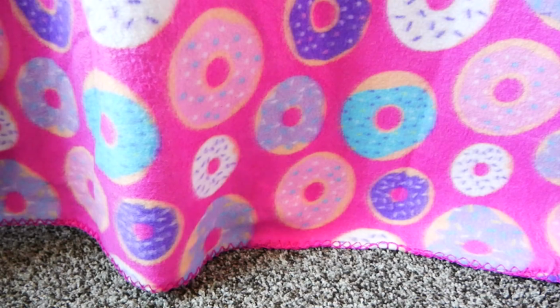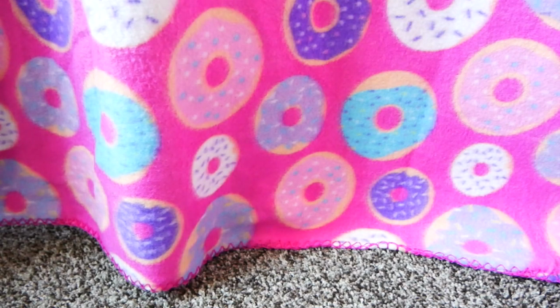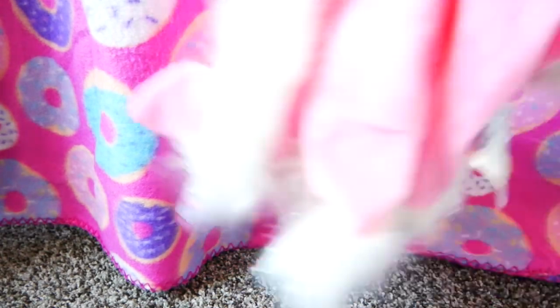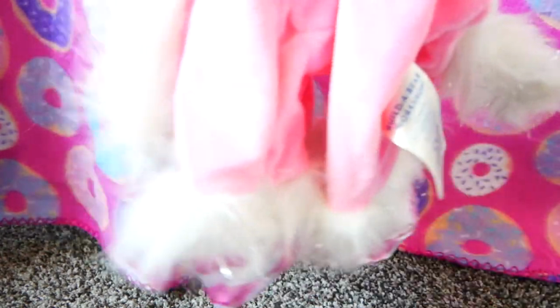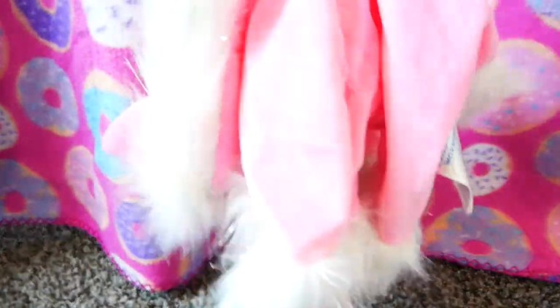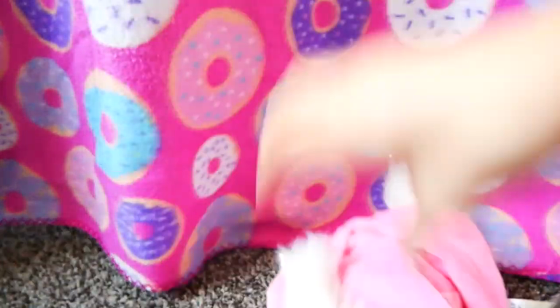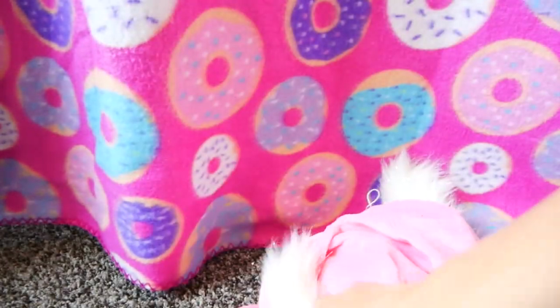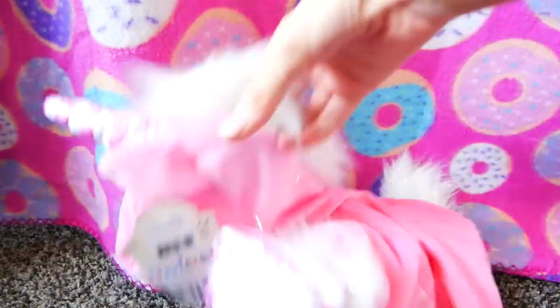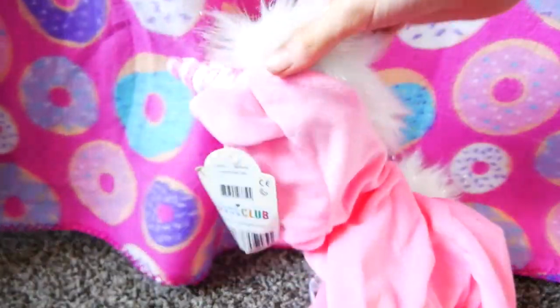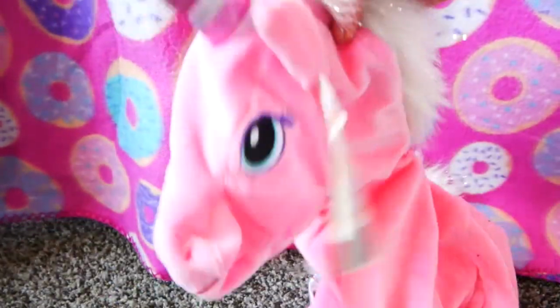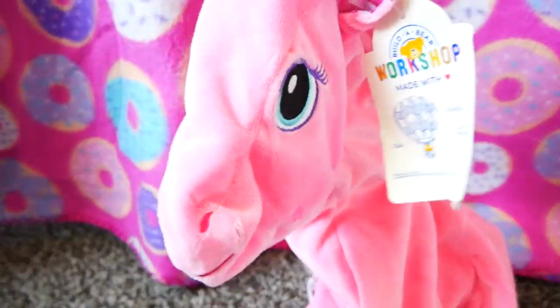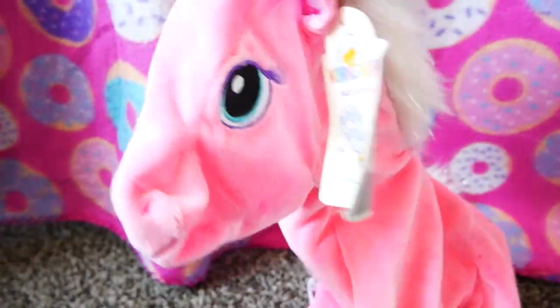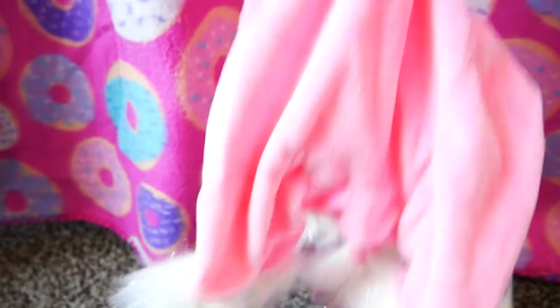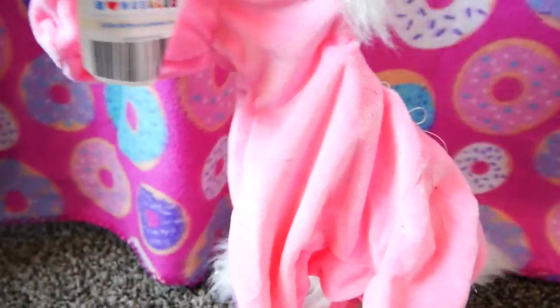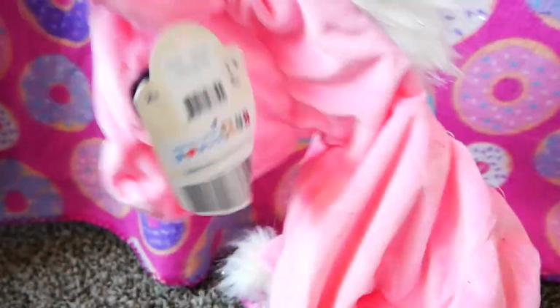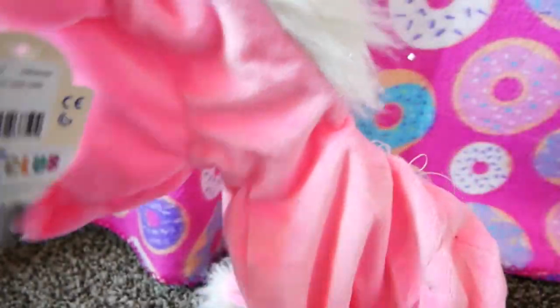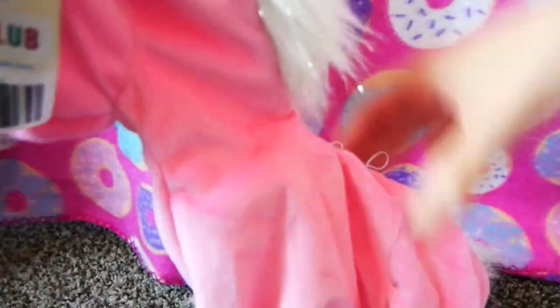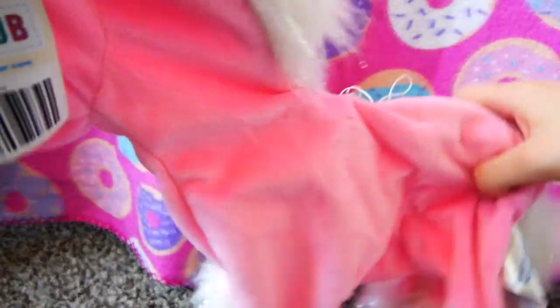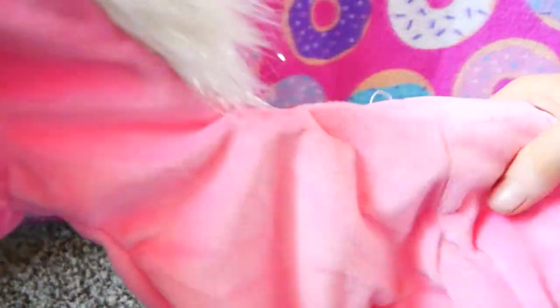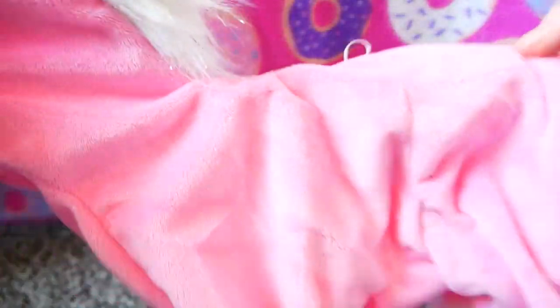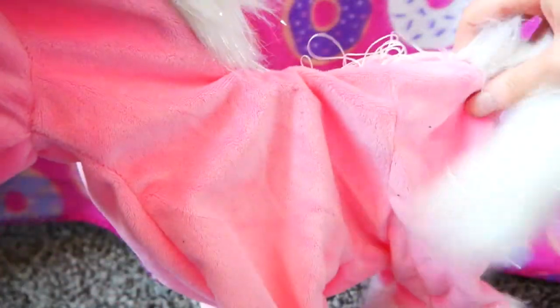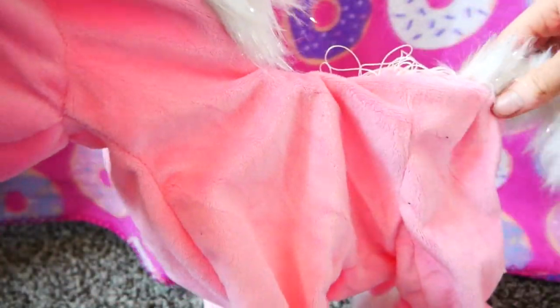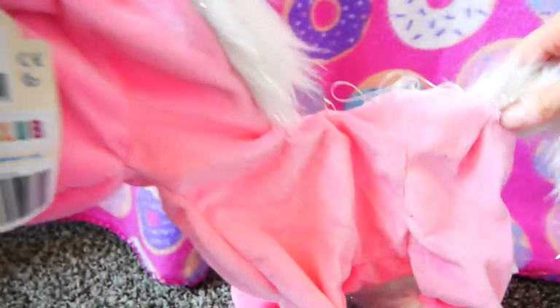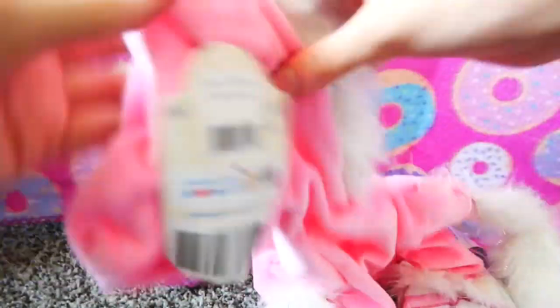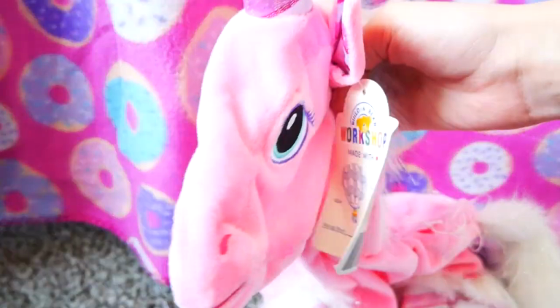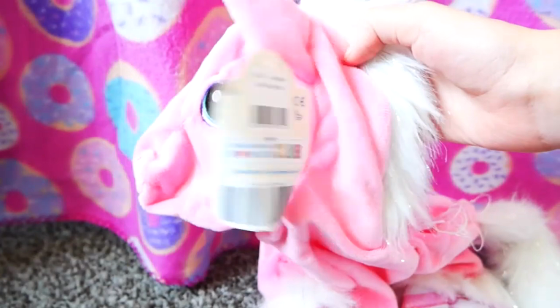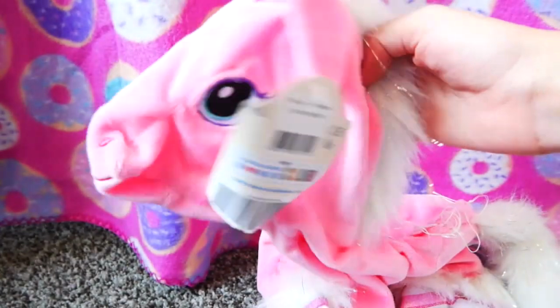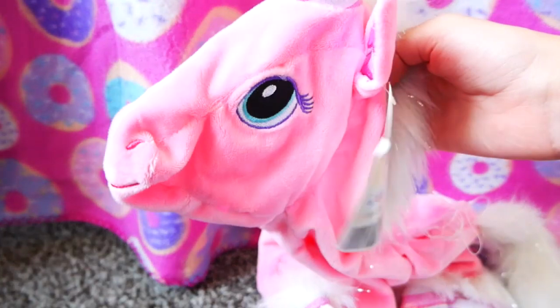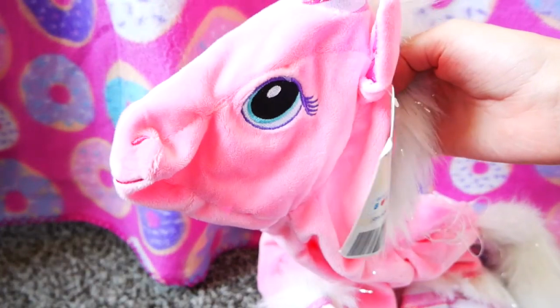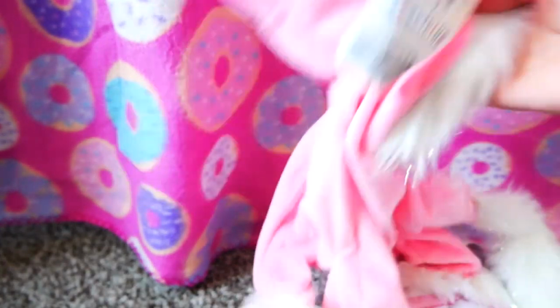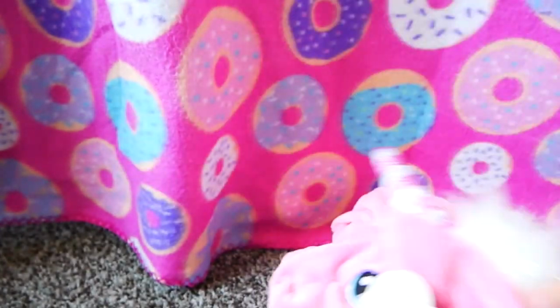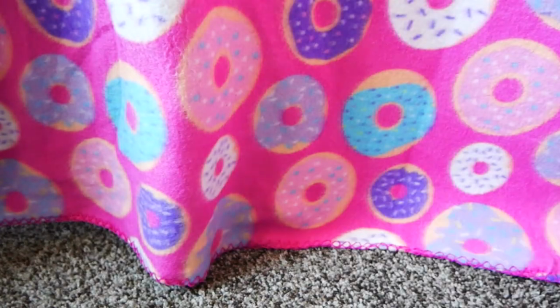Then I got a Build-A-Bear skin — it's a candy cane unicorn. I'm going to take it to Build-A-Bear on my birthday, which is on the 29th. I'll talk more about that later.